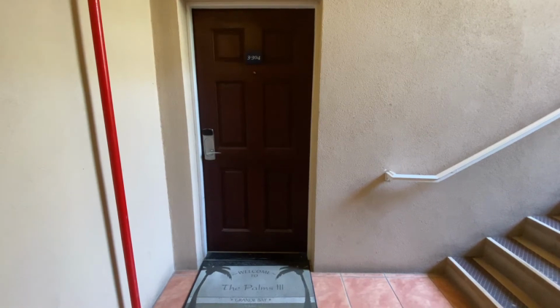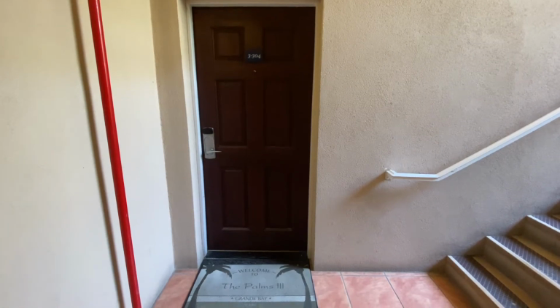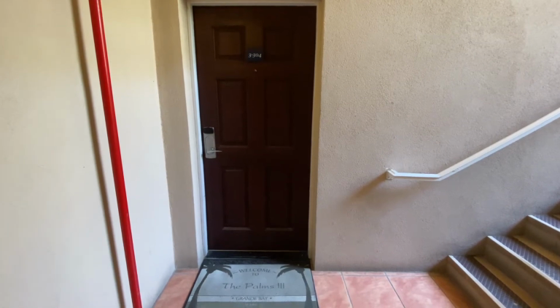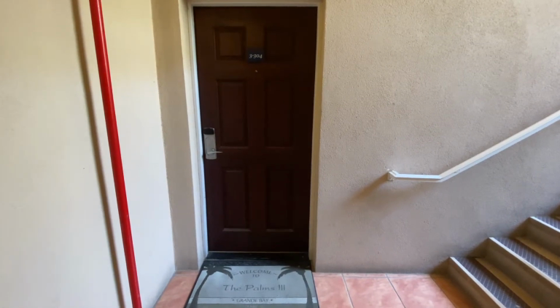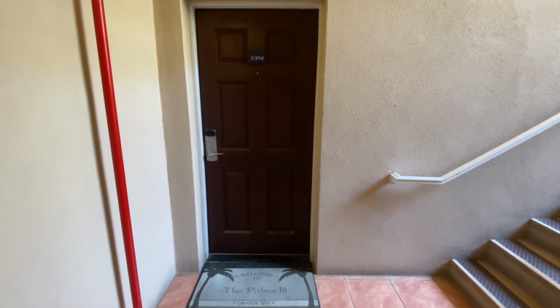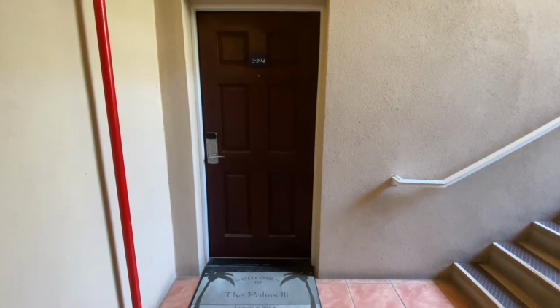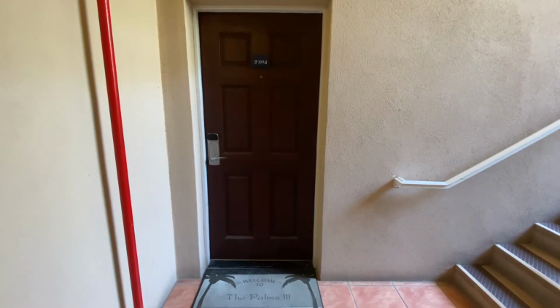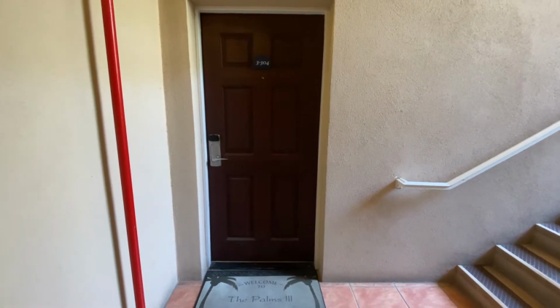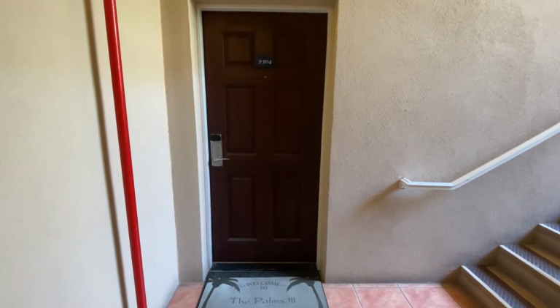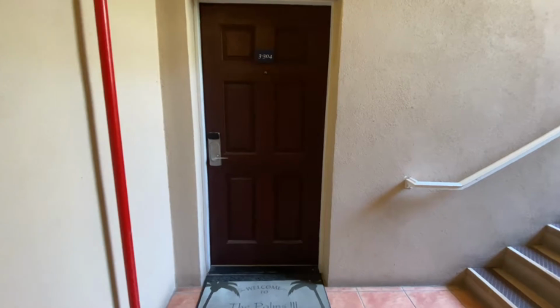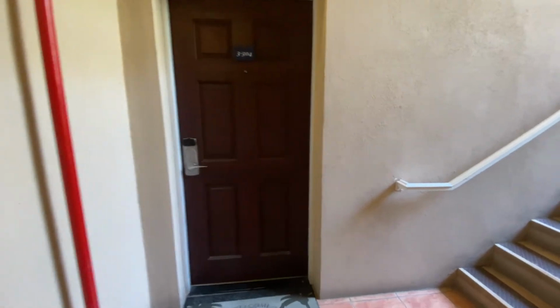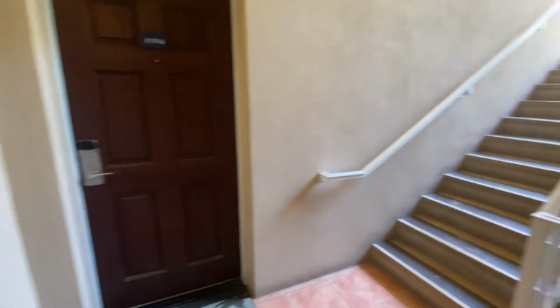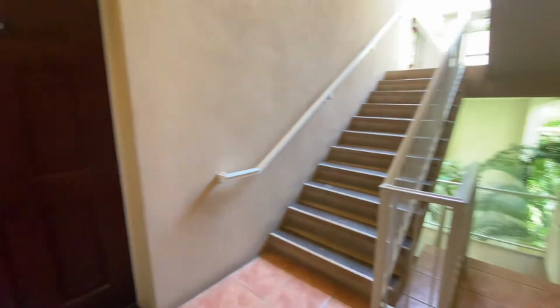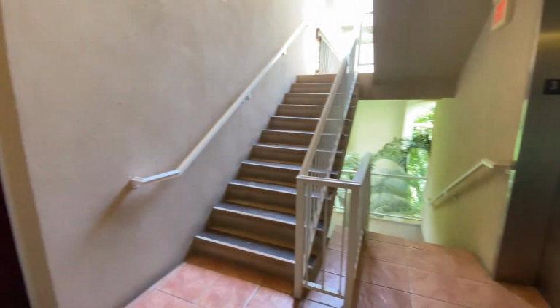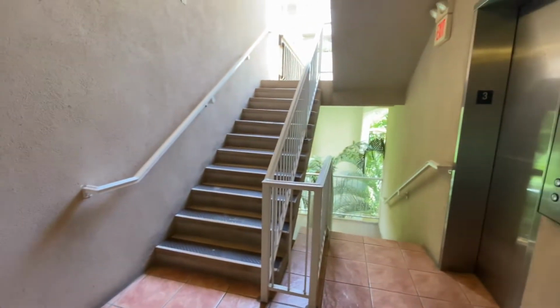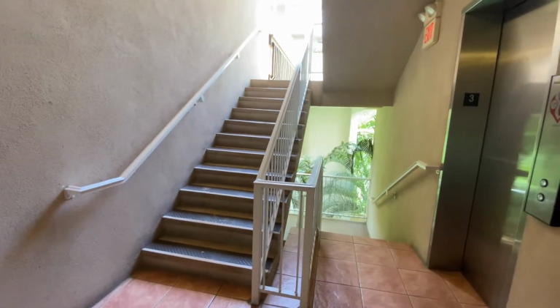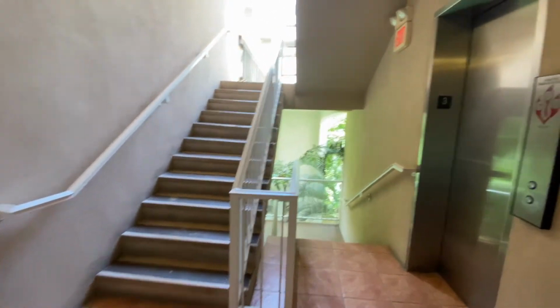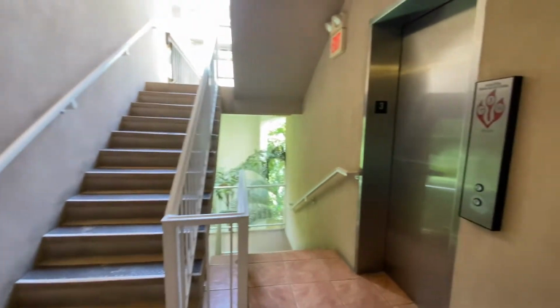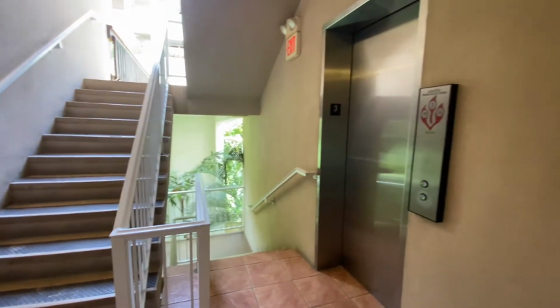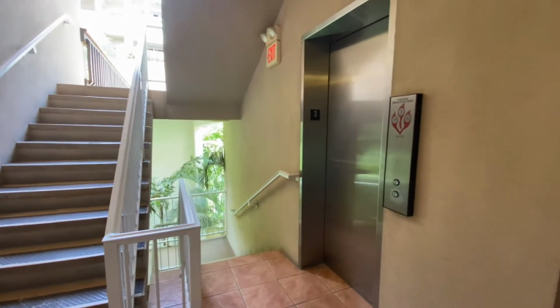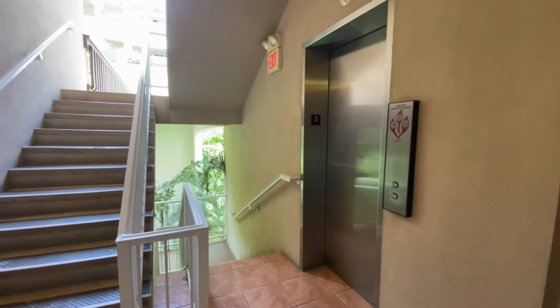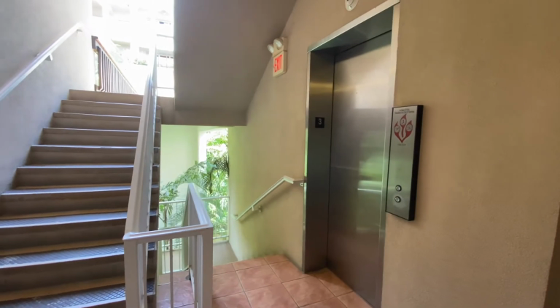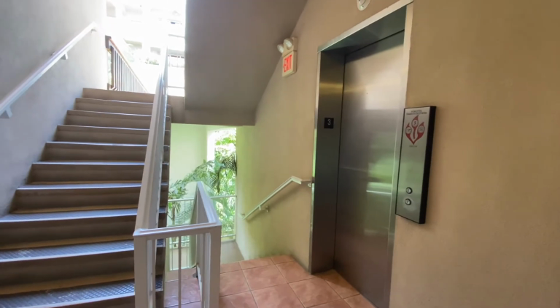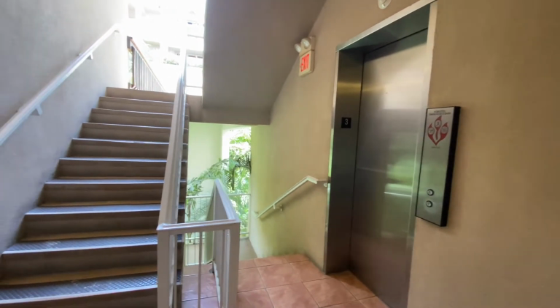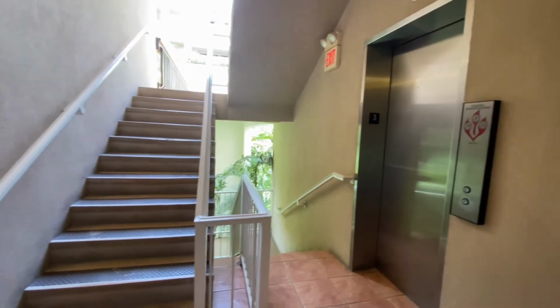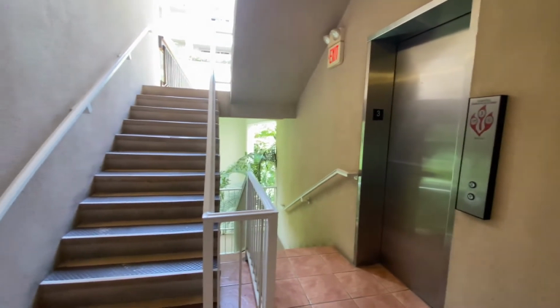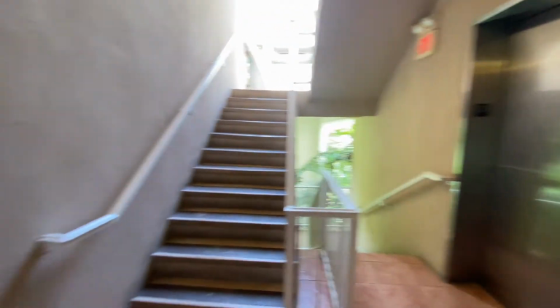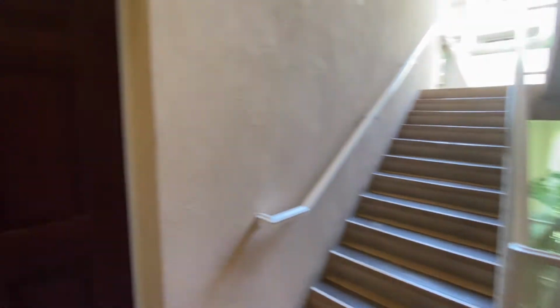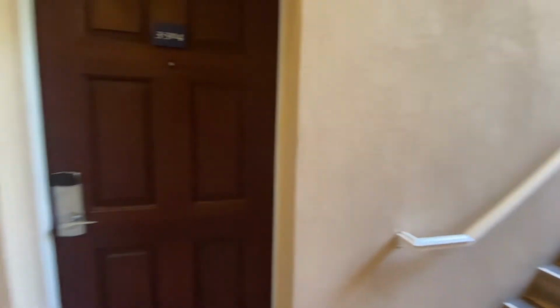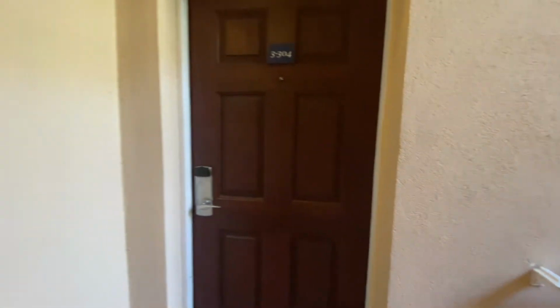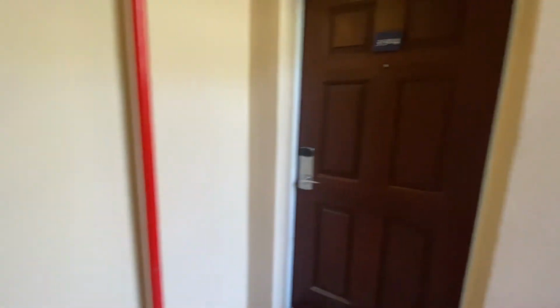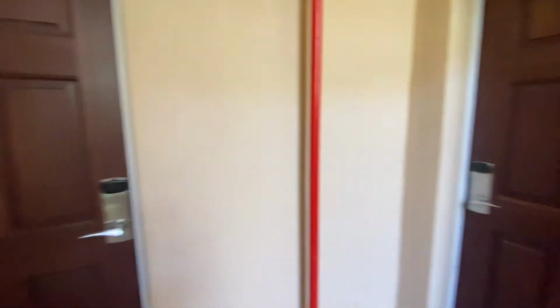Here we are at the Palms 3, the three-bedroom unit at Grand Bay Resort. This is the stairwell entry, but they also have direct access to the elevator. There are only two other units on this floor in this building.